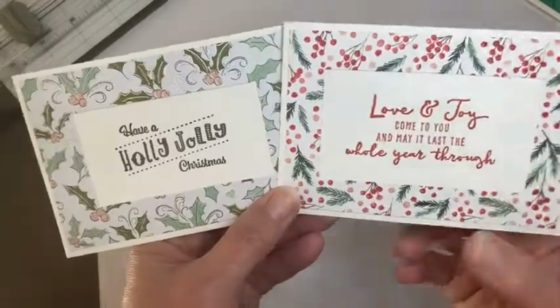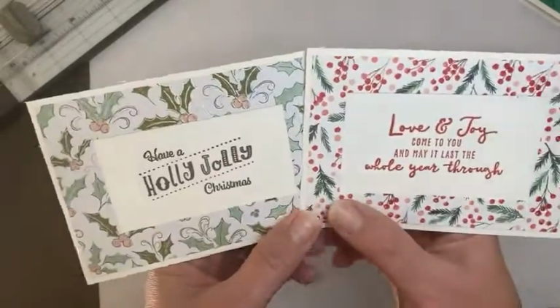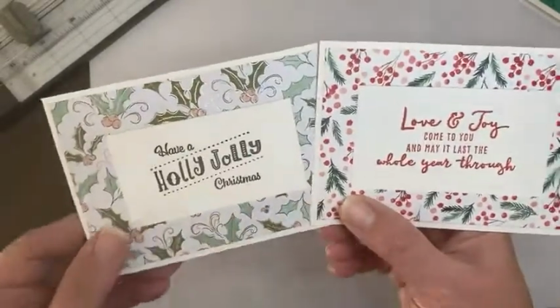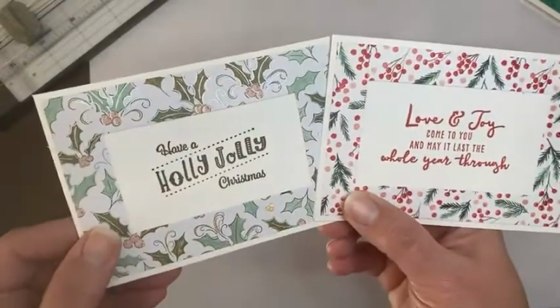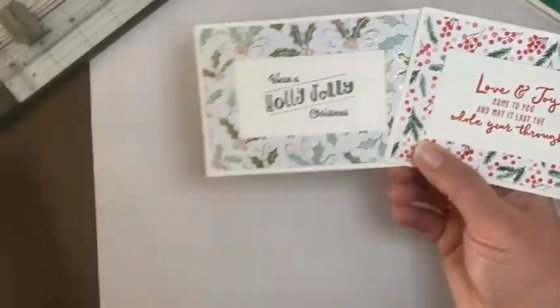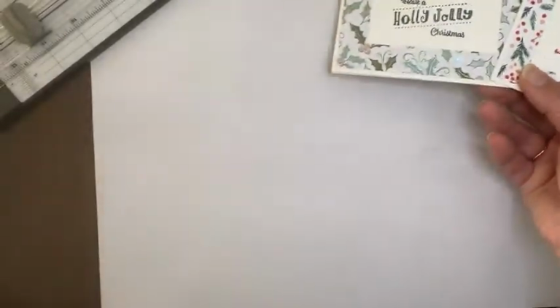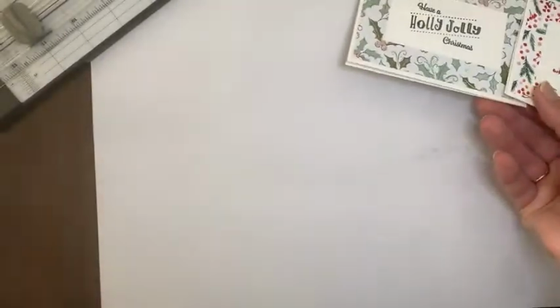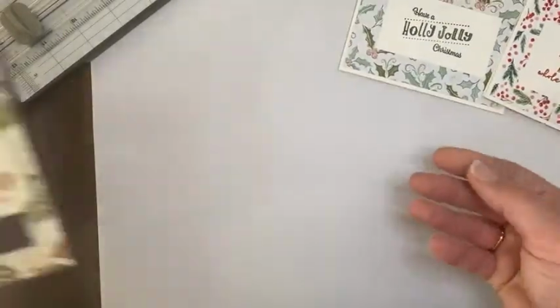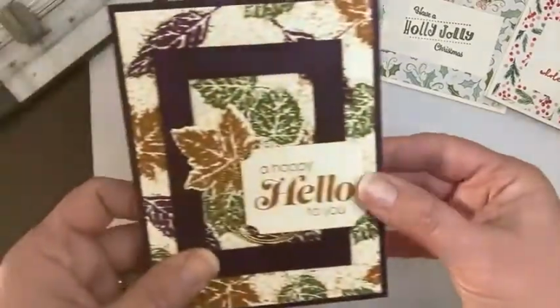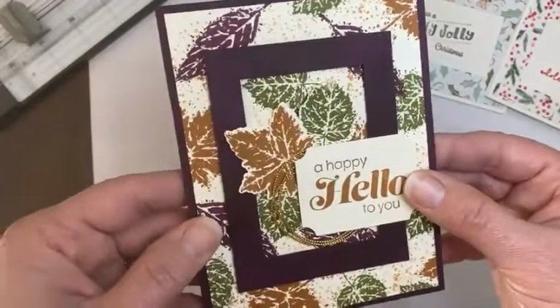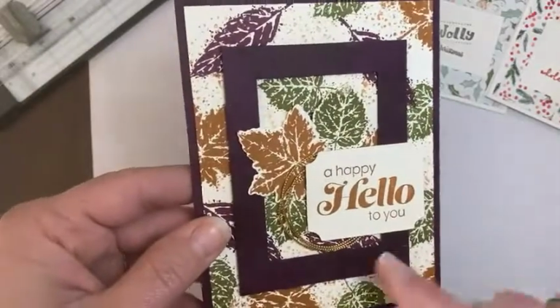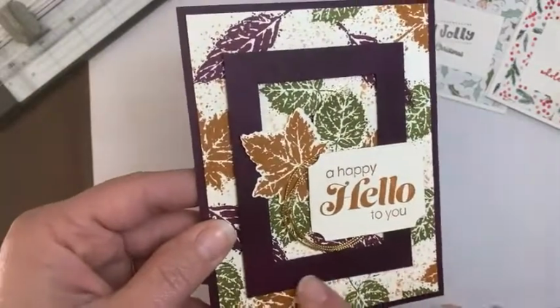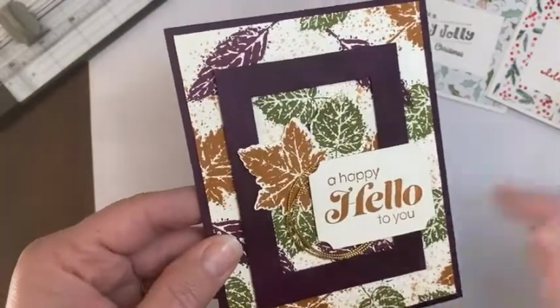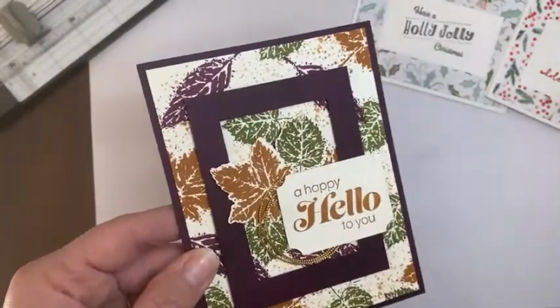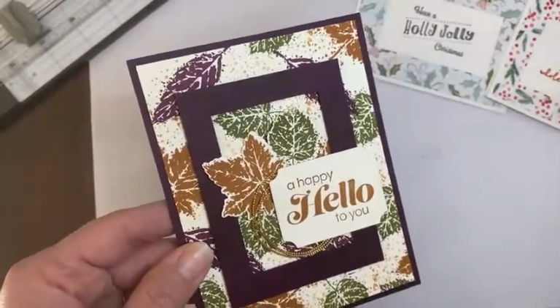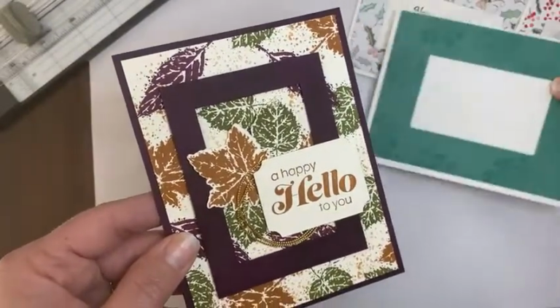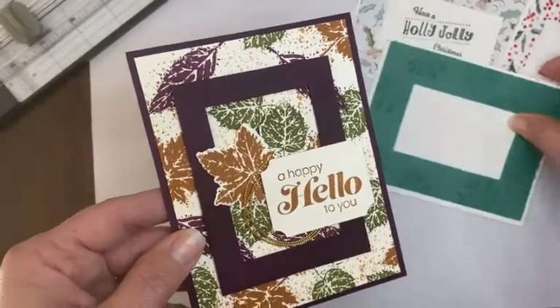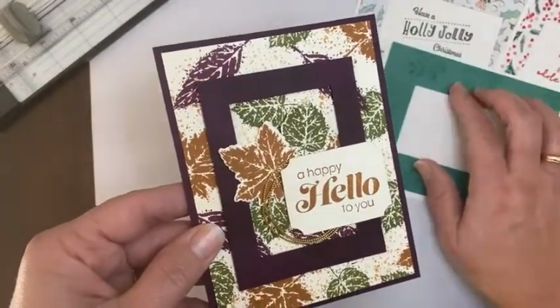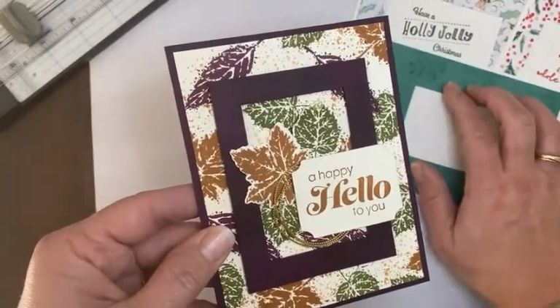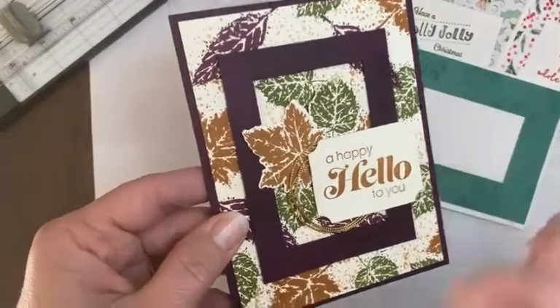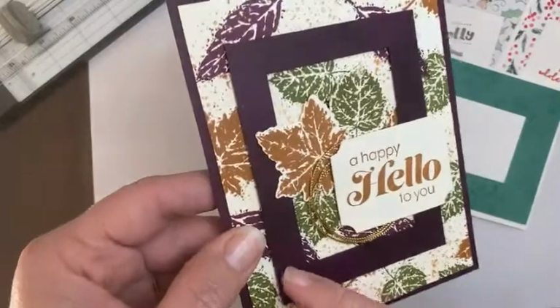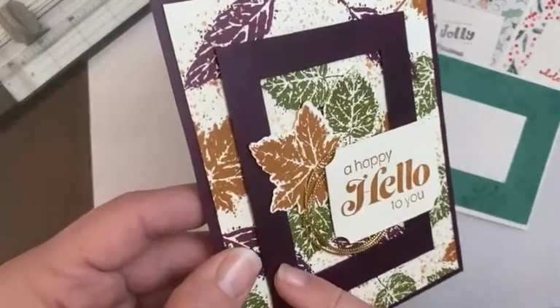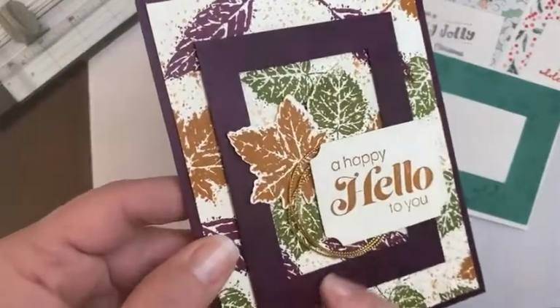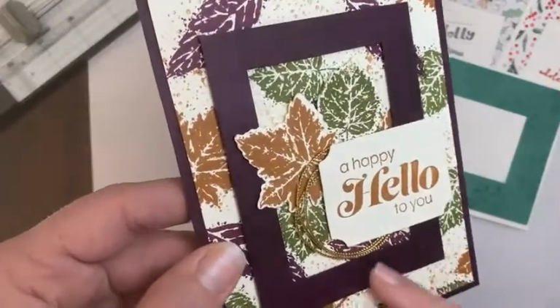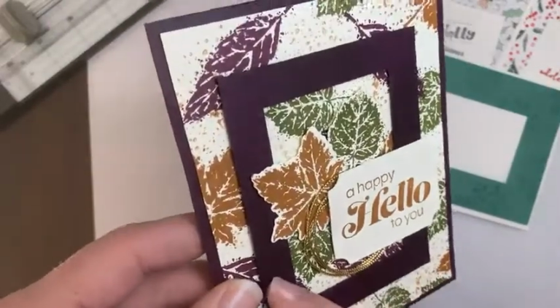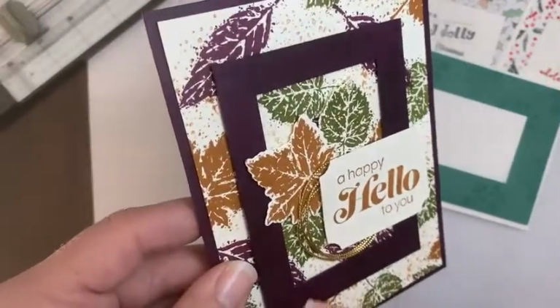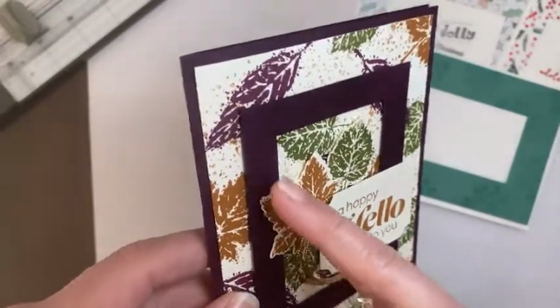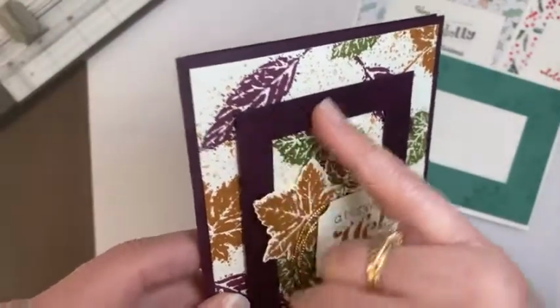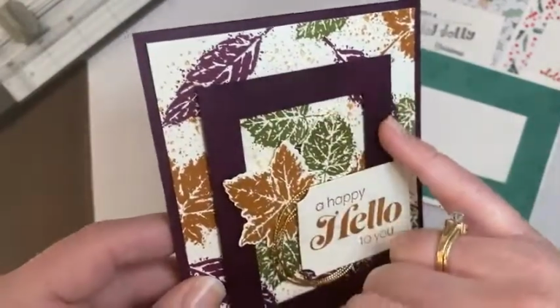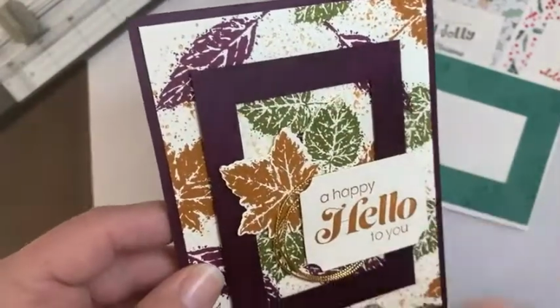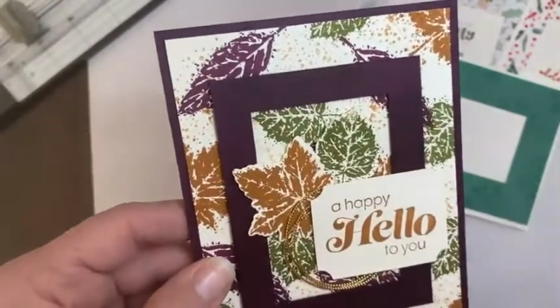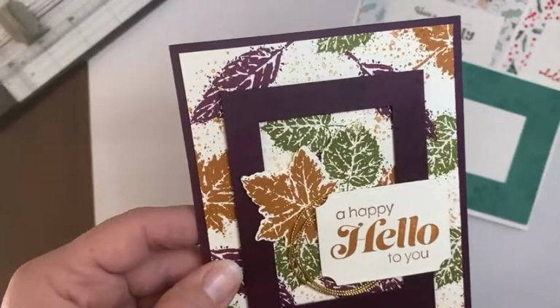That is a fun way to use the frame. I have another card here I wanted to show you. This one I did on cardstock, like the sample I showed here. There is some VersaMark stamping on here, but it's so dark — the Blackberry Bliss cardstock — I'm not sure that you can see it.